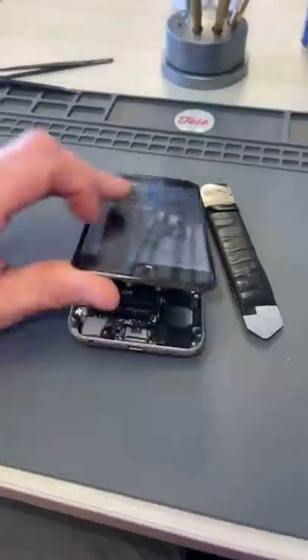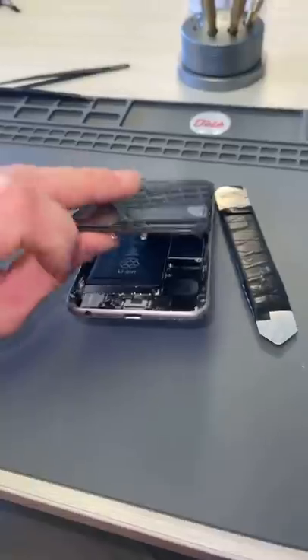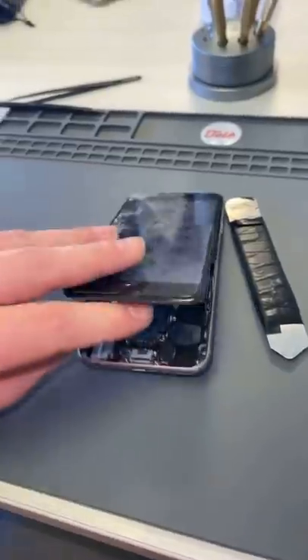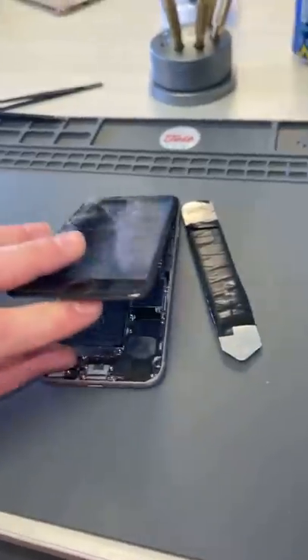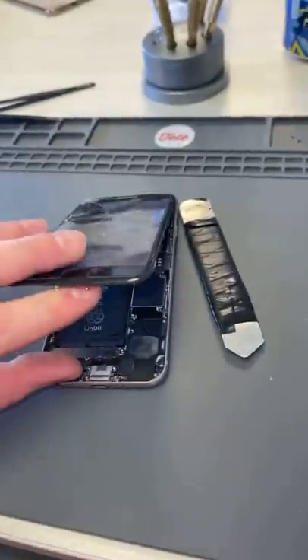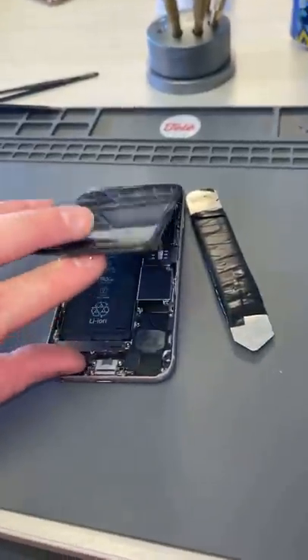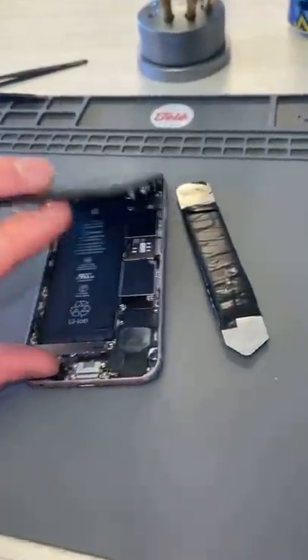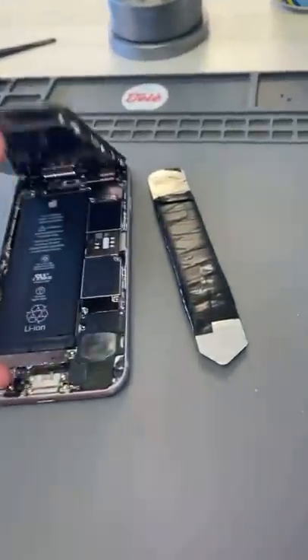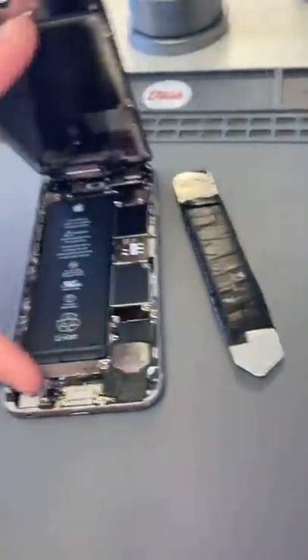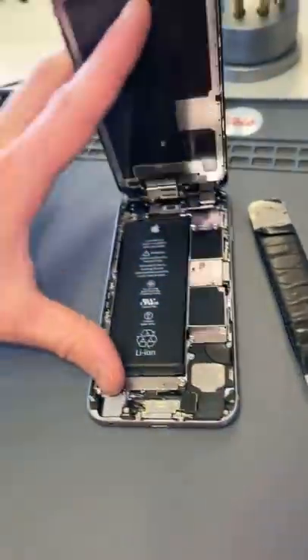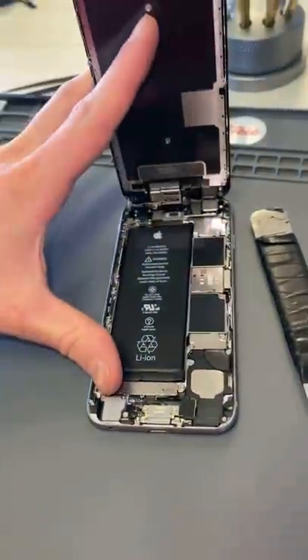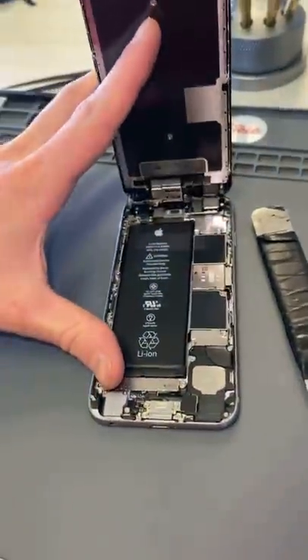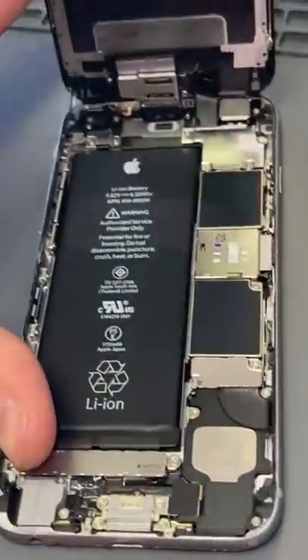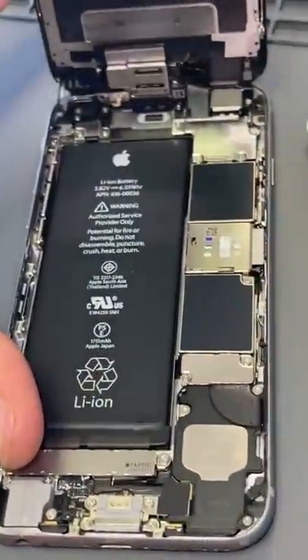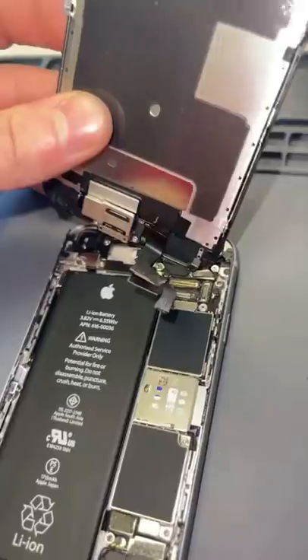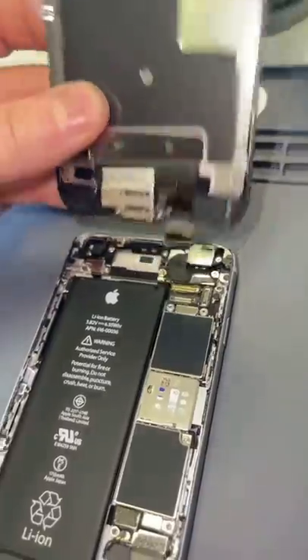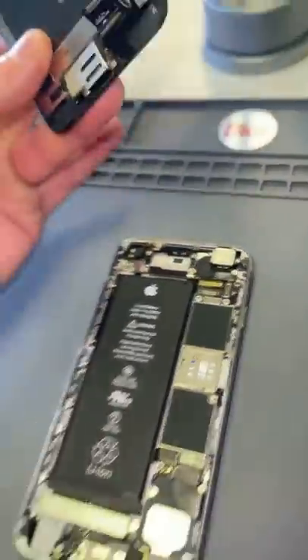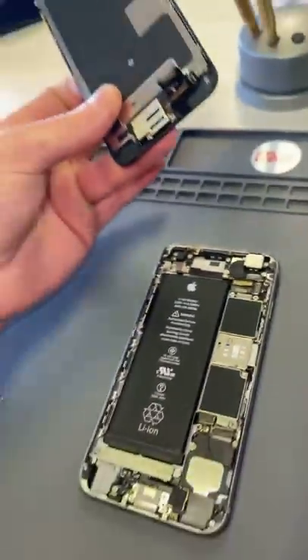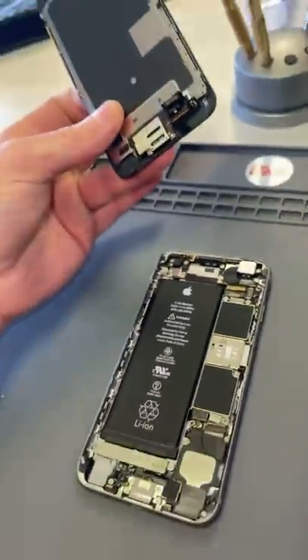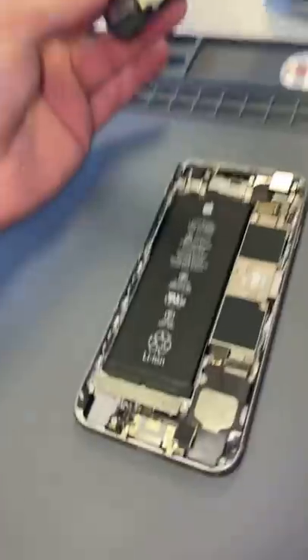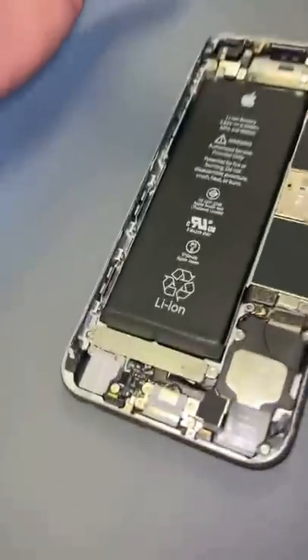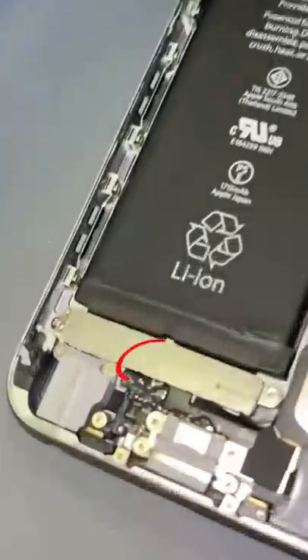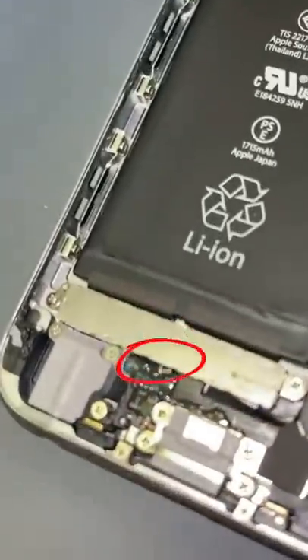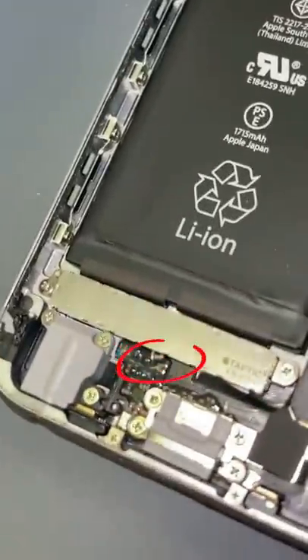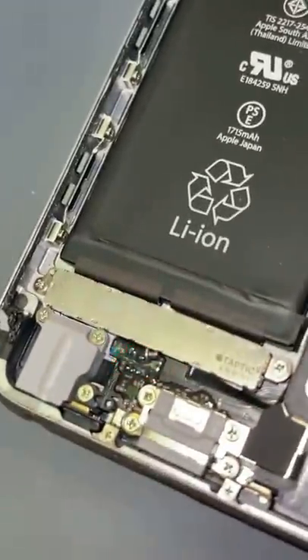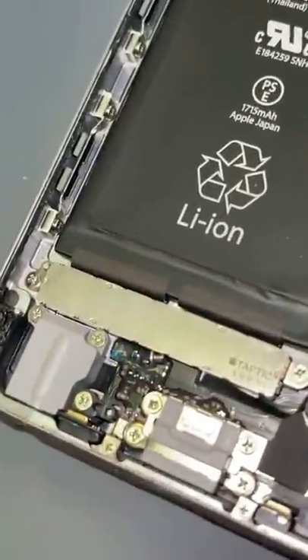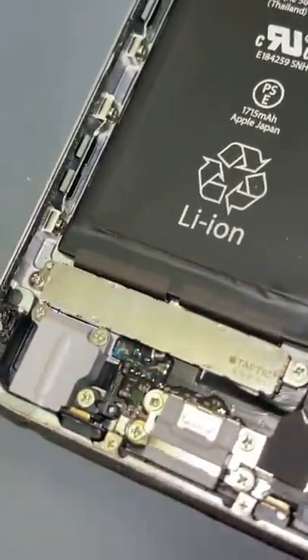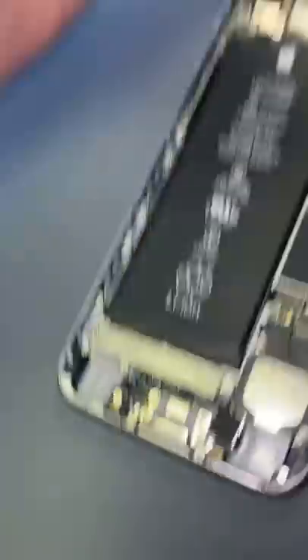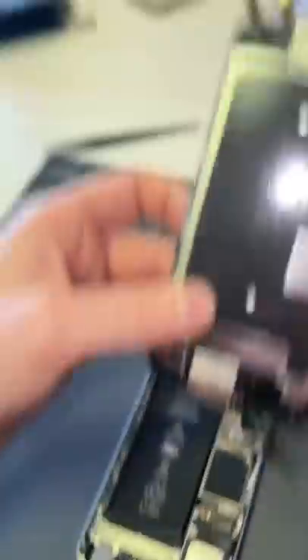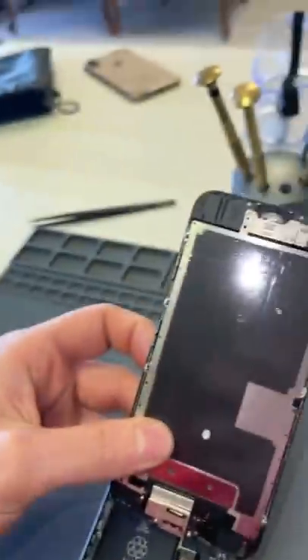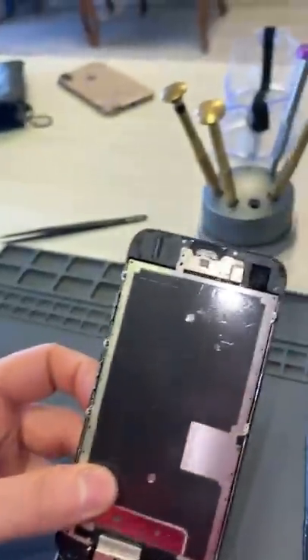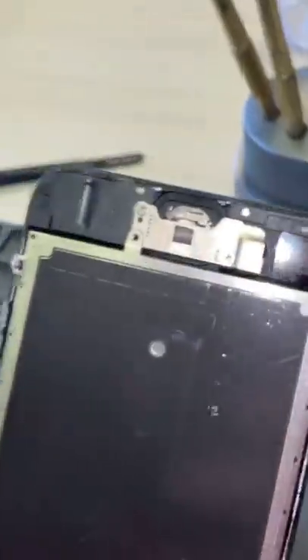The adhesive's really old, so we don't have to heat it up. We can just pry it up and we'll start unscrewing. So then we'll take off the screen, and I found a loose screw — looks like that goes right here.